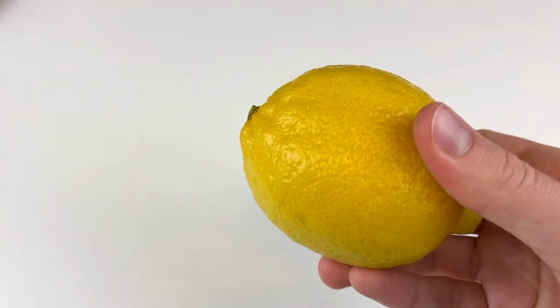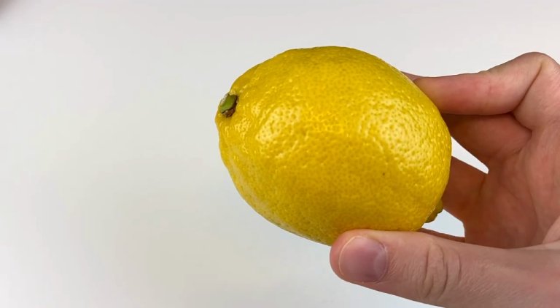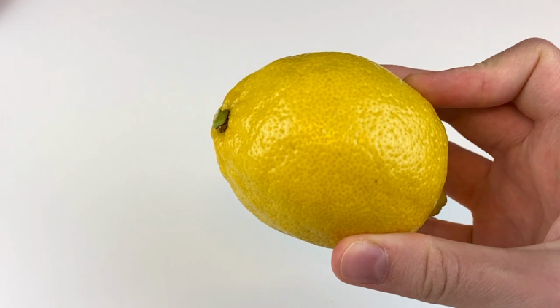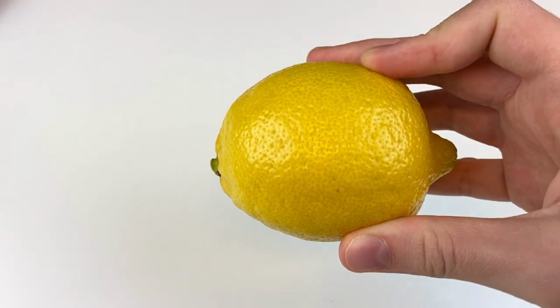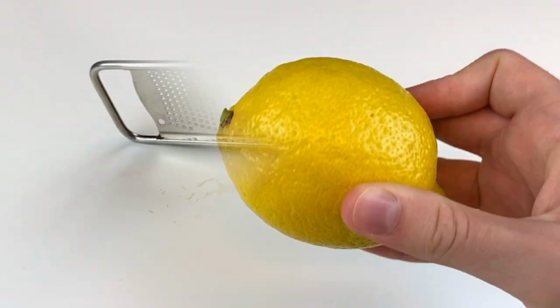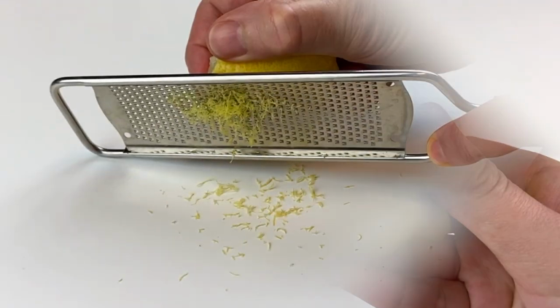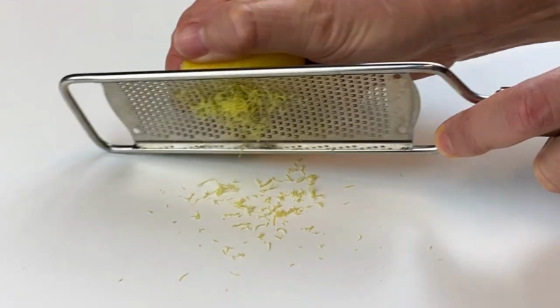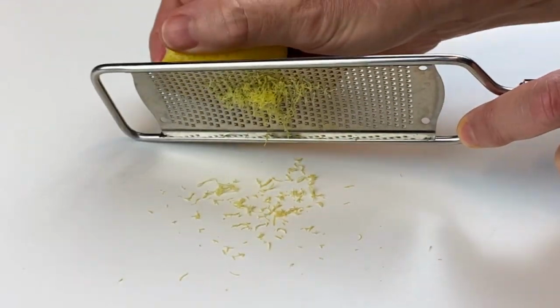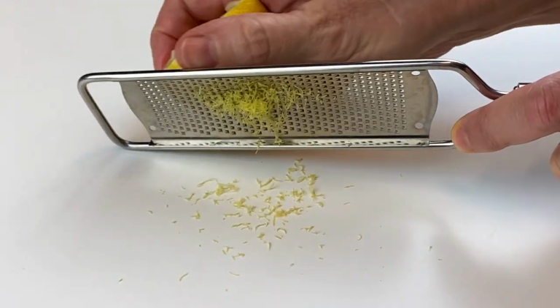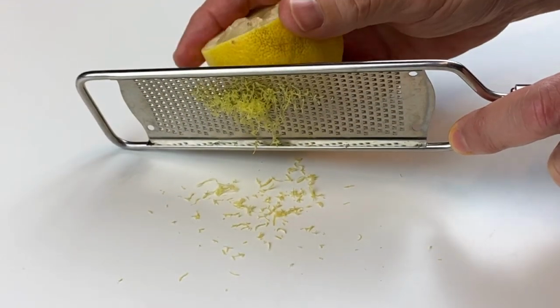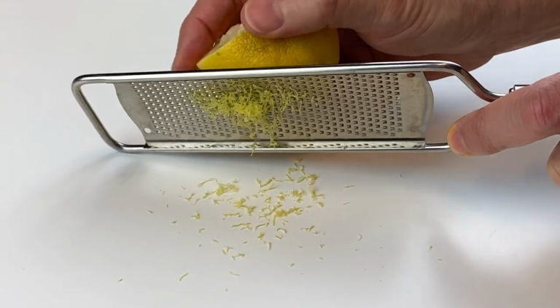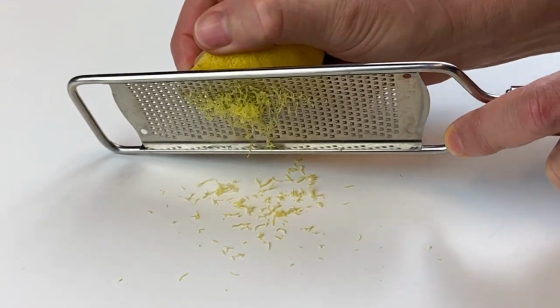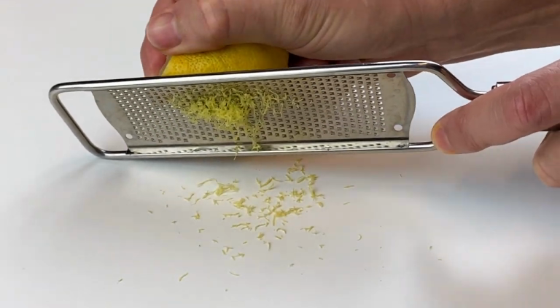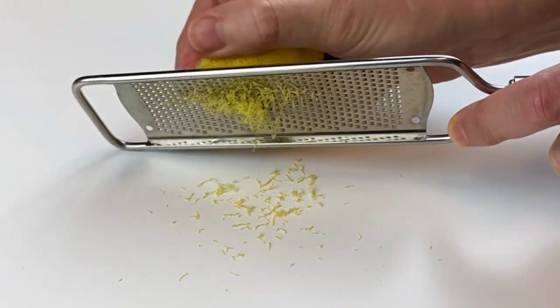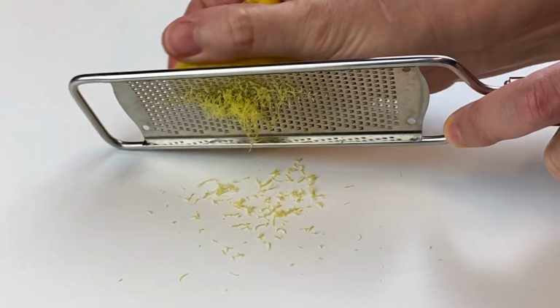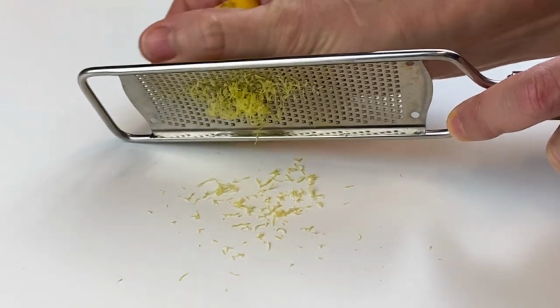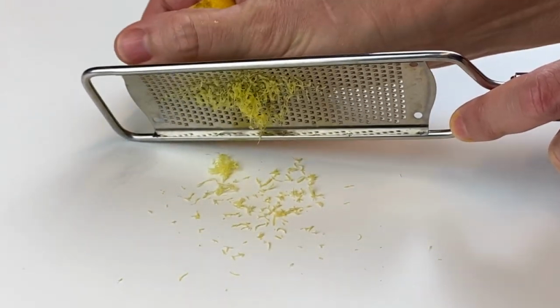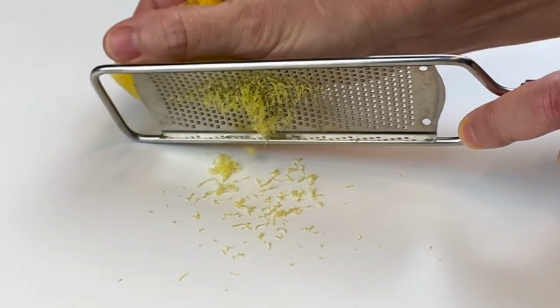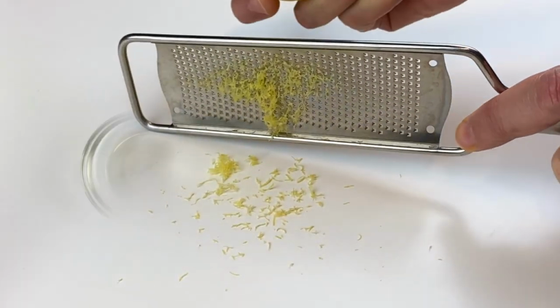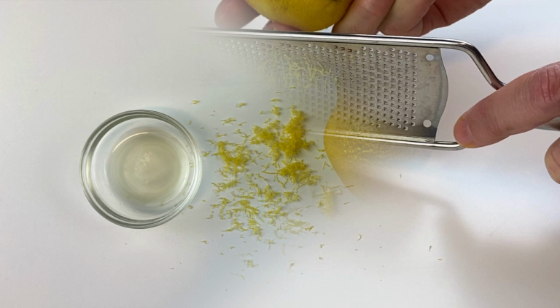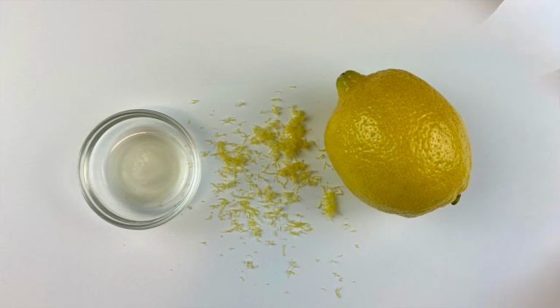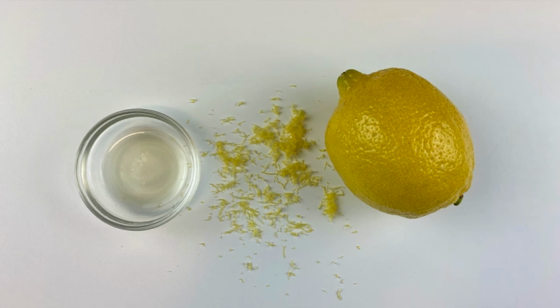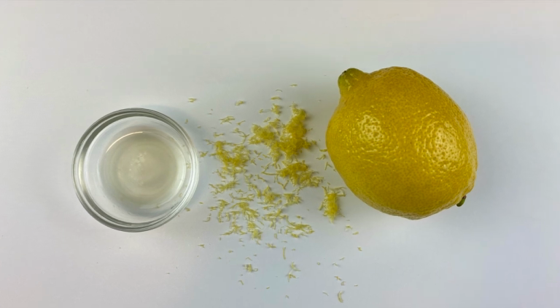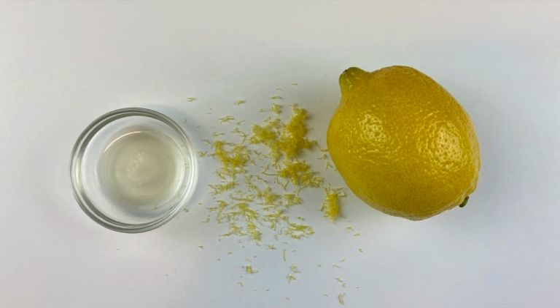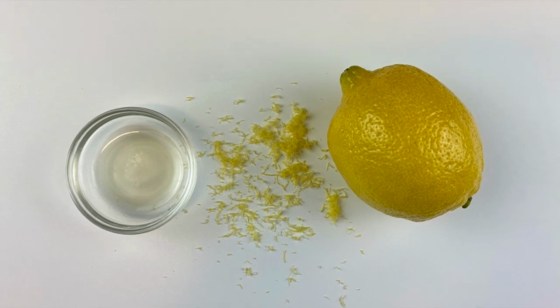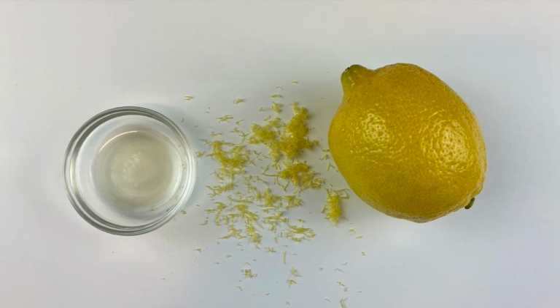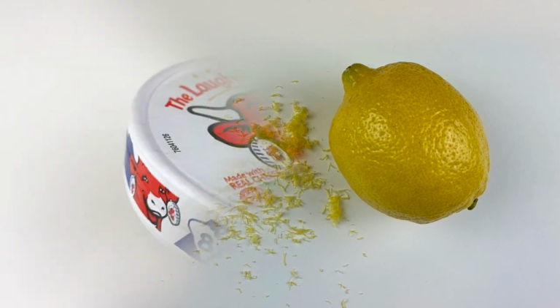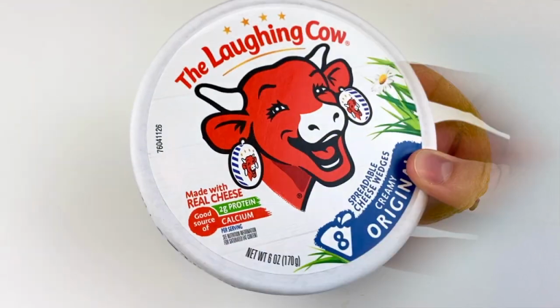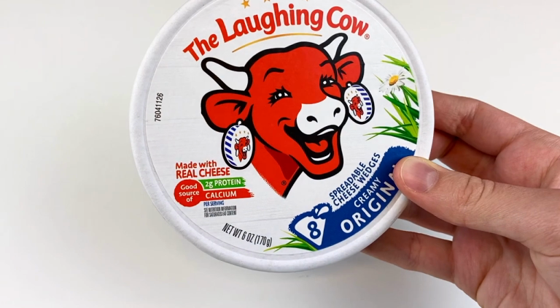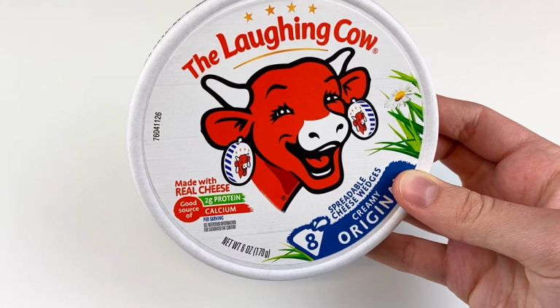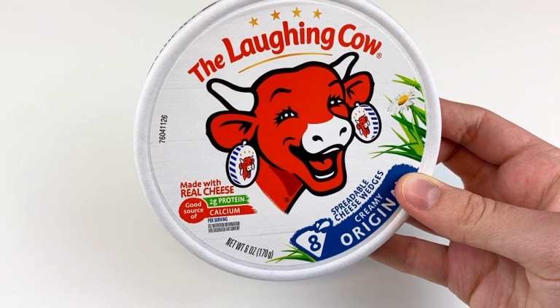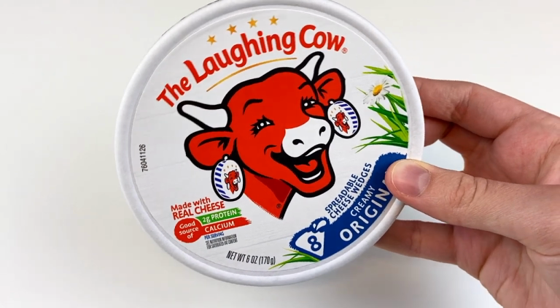Next, grab a lemon, wash and dry it, and then you're going to zest it. We just used a few zests of lemon in this recipe and squeezed some lemon juice until we had half a teaspoon of lemon juice.